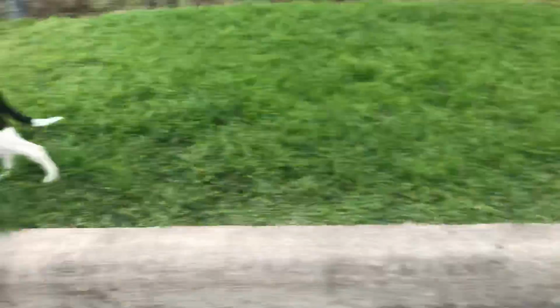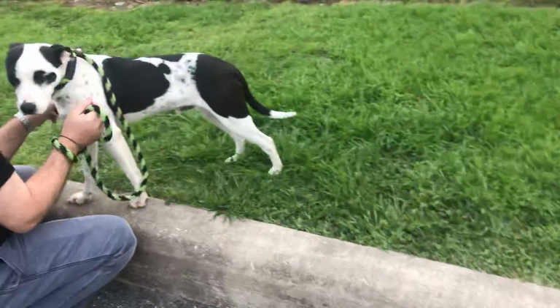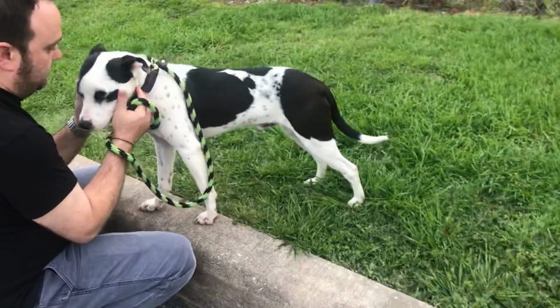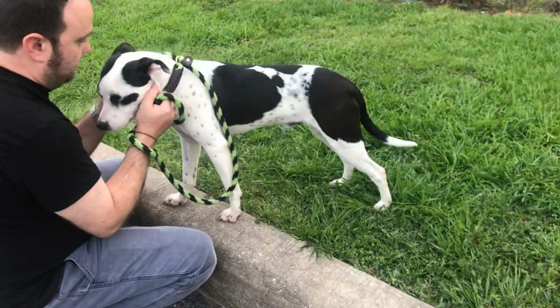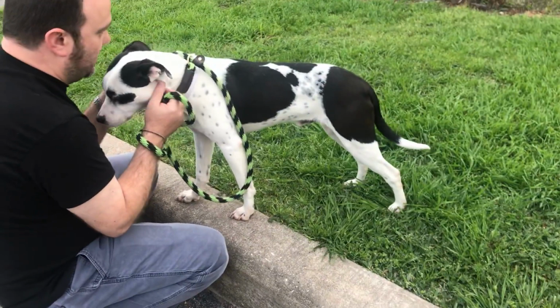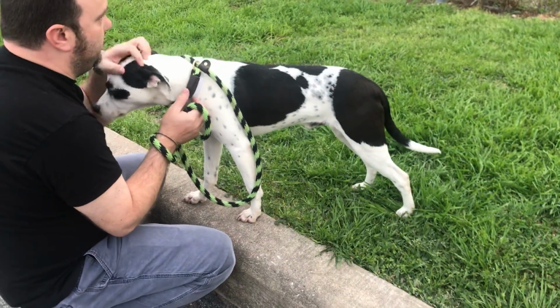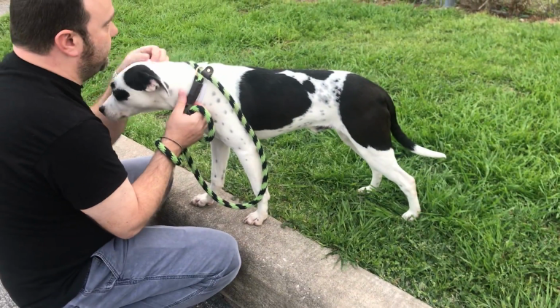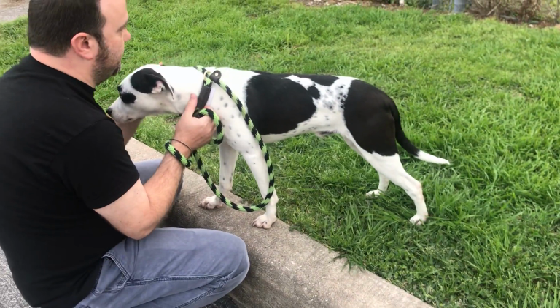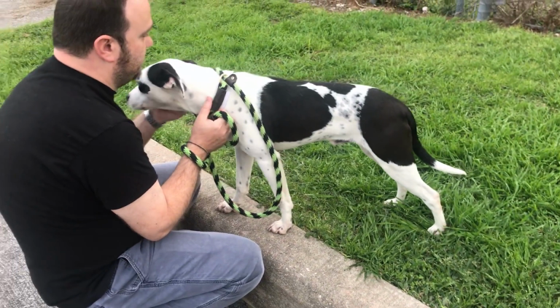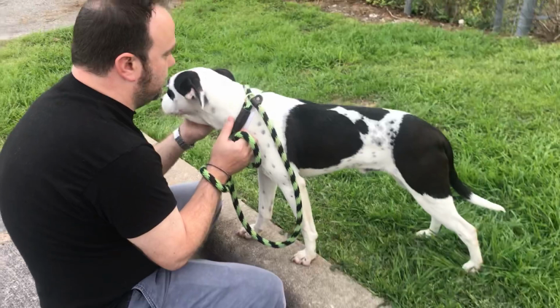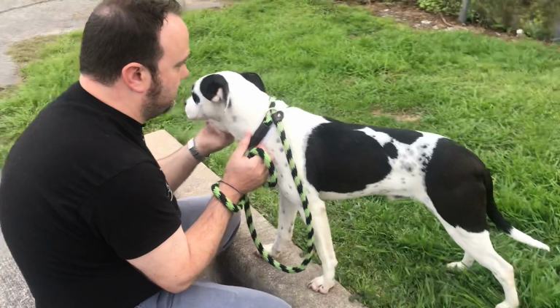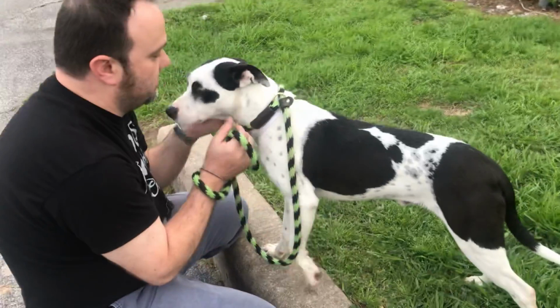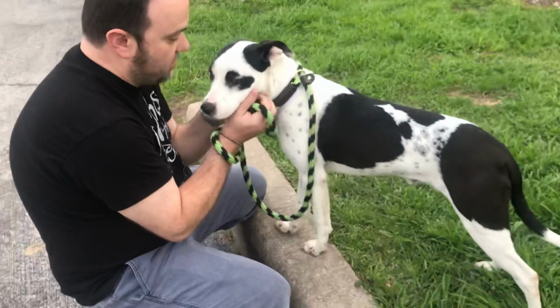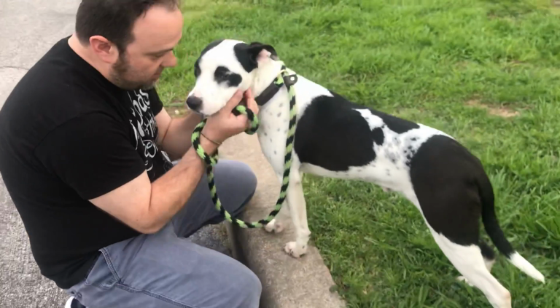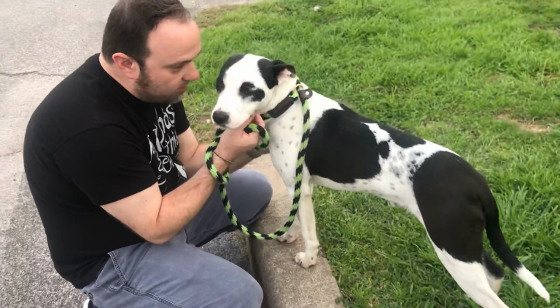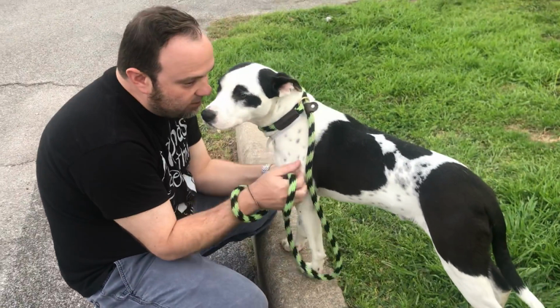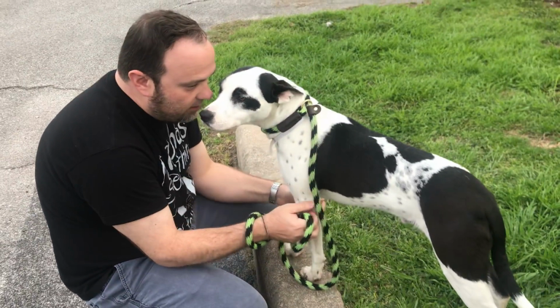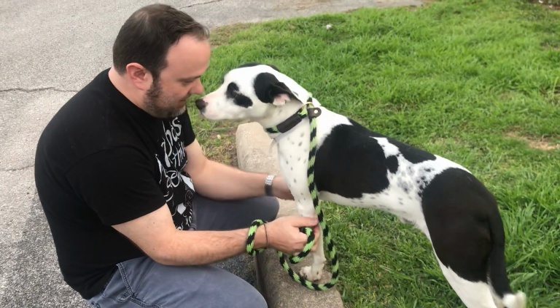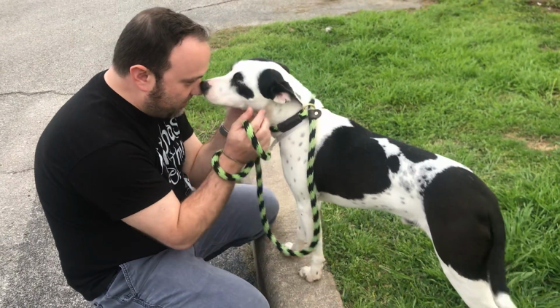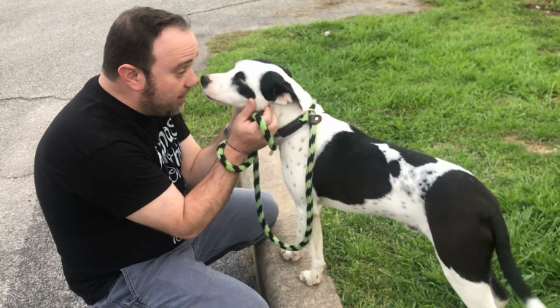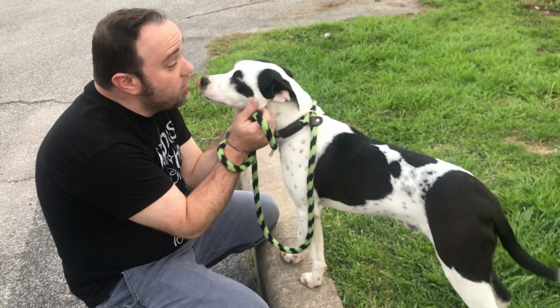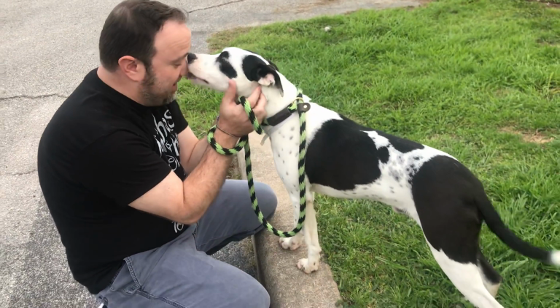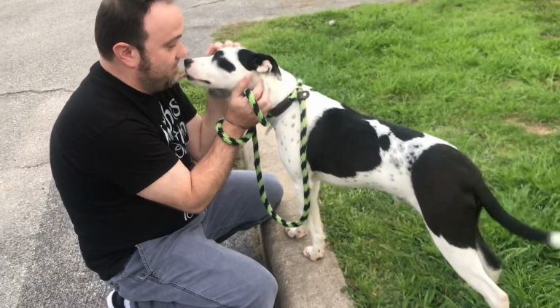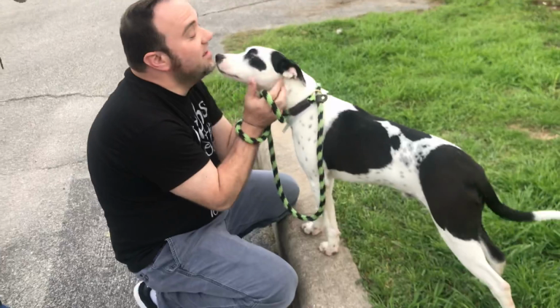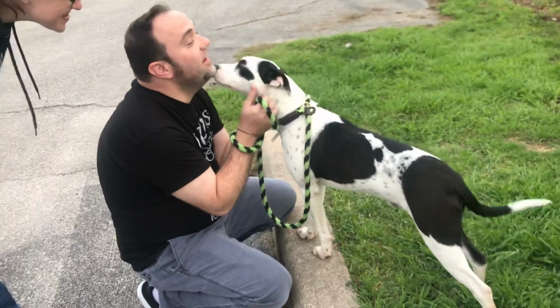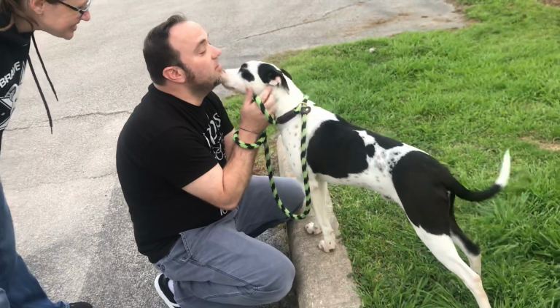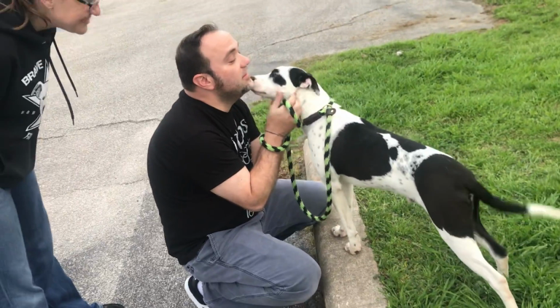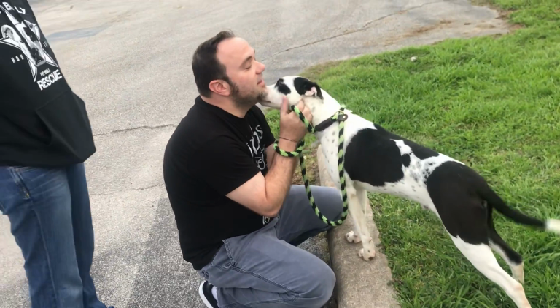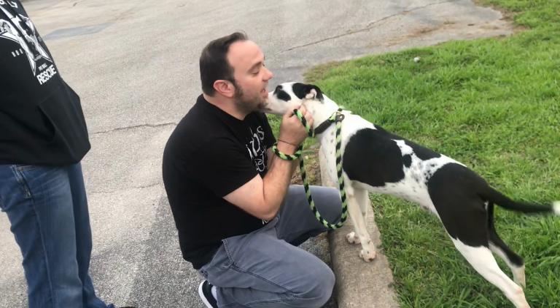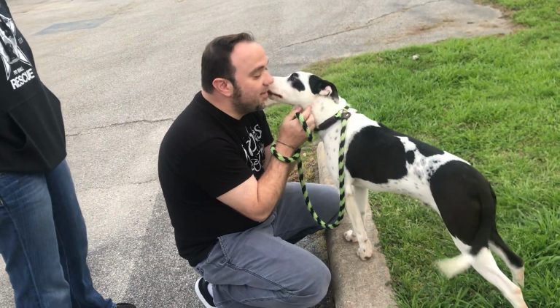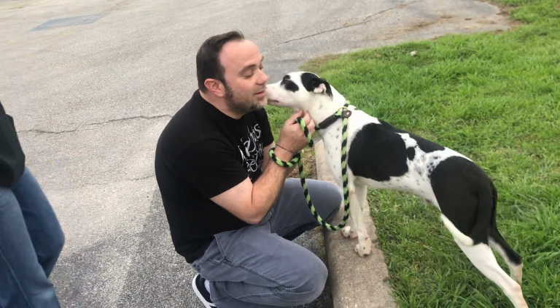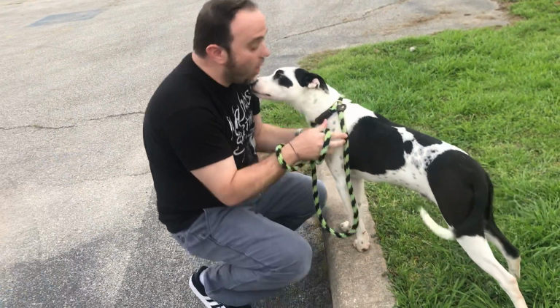Now we've got Storm. Storm's a little shy. Oh look, she's getting kisses — she's got her tail wagging. He's a good girl.